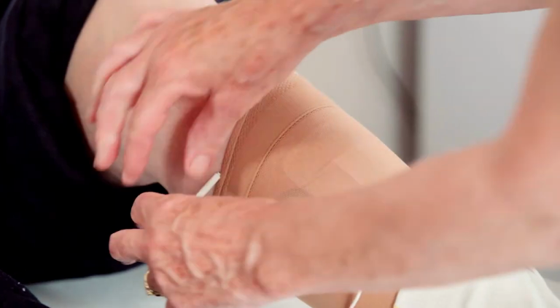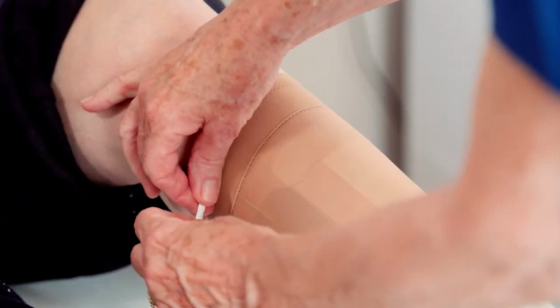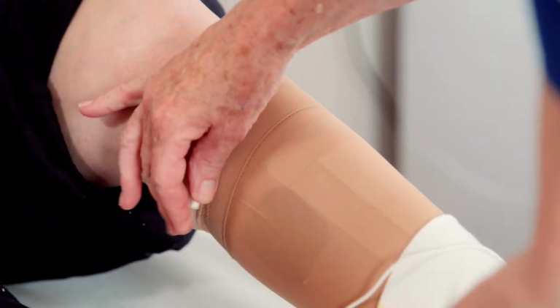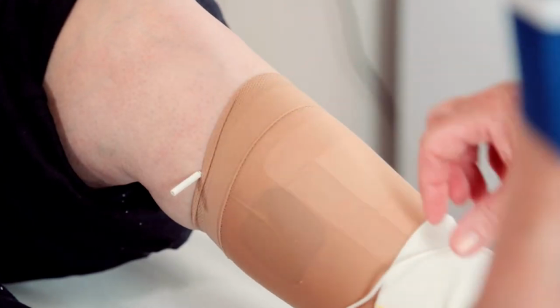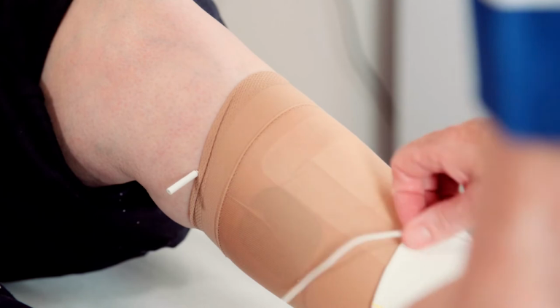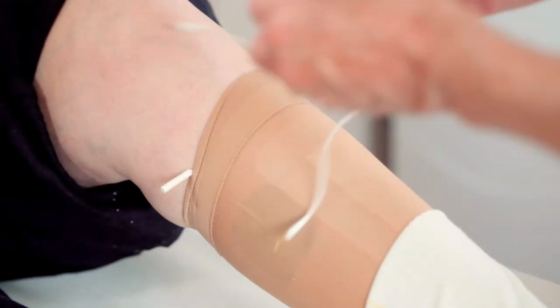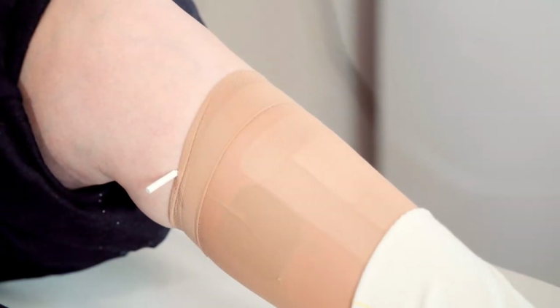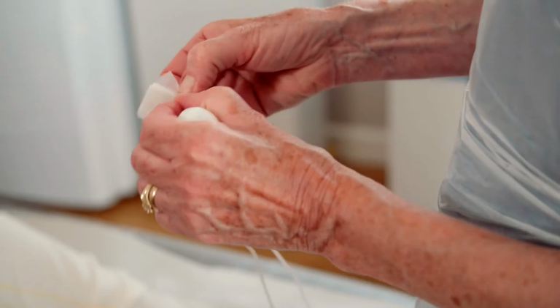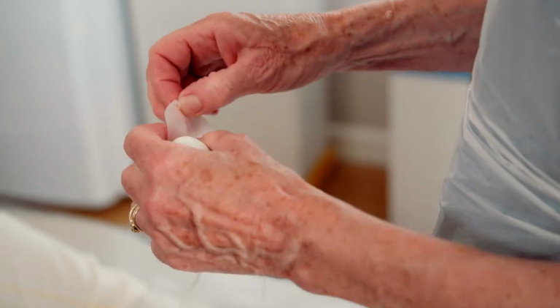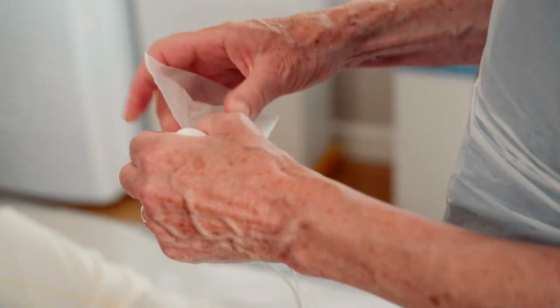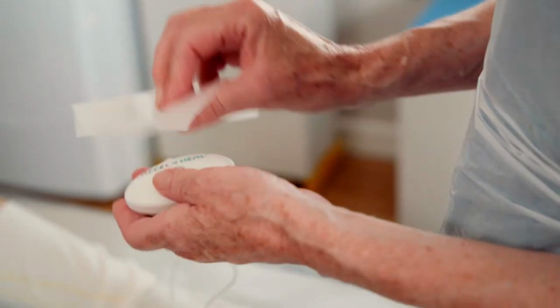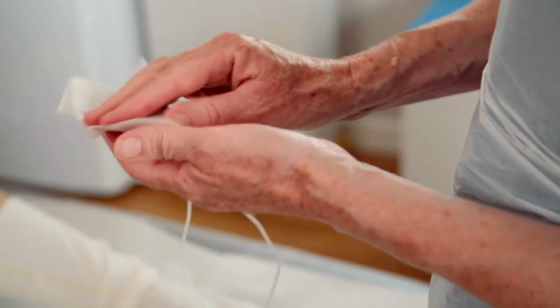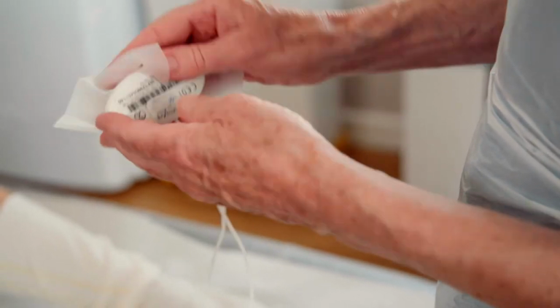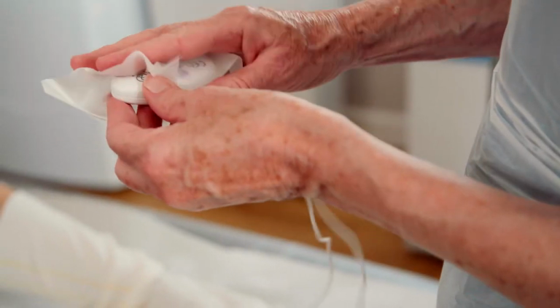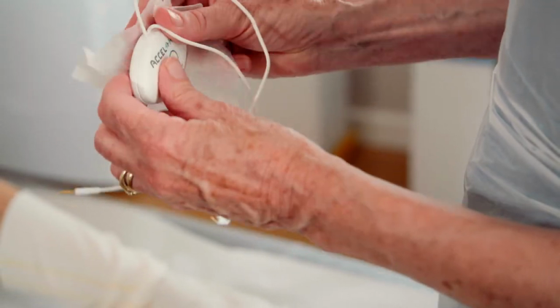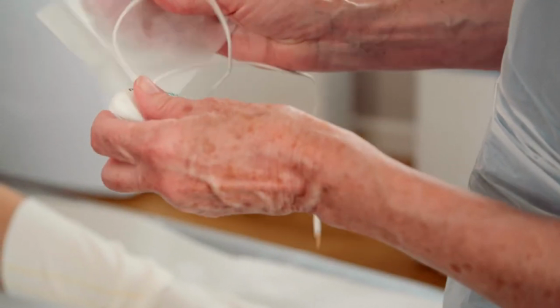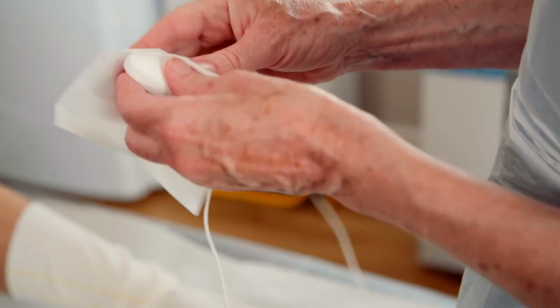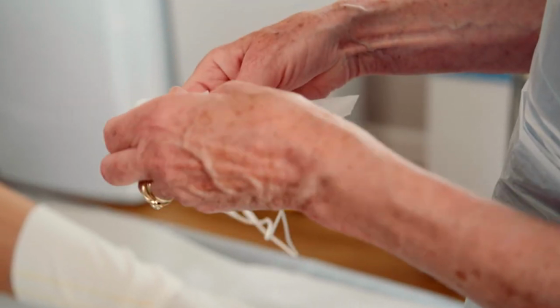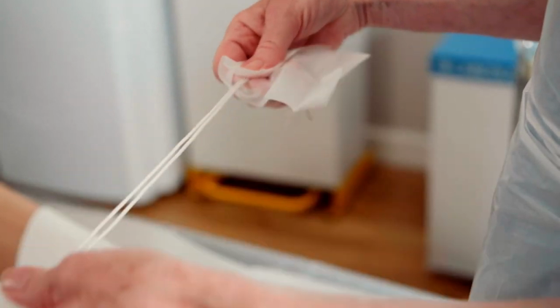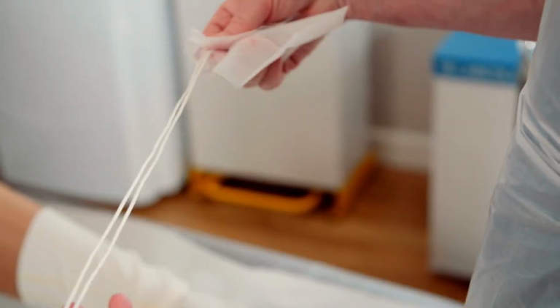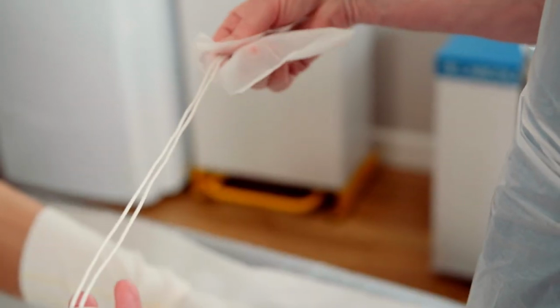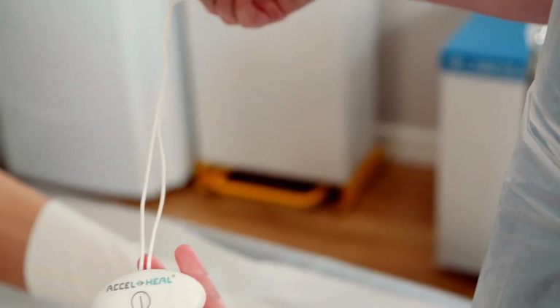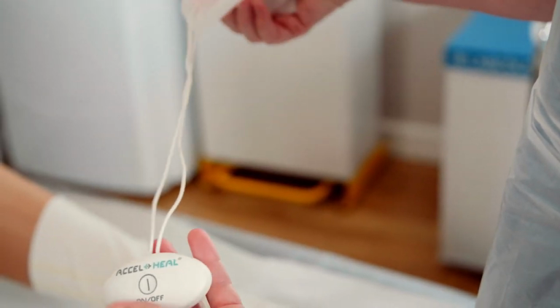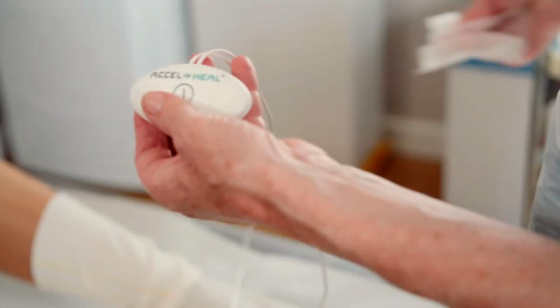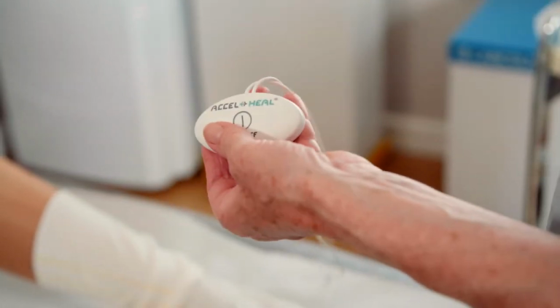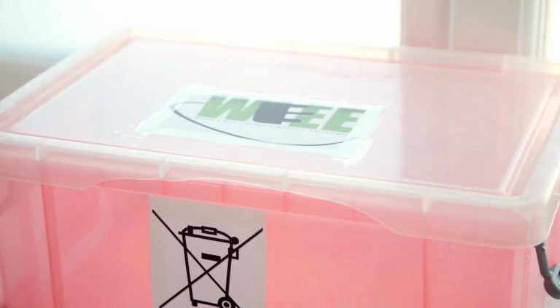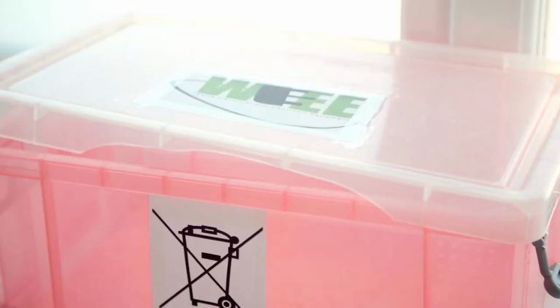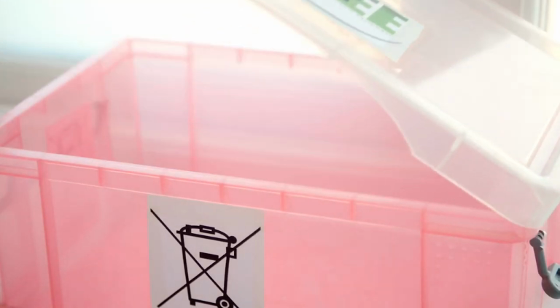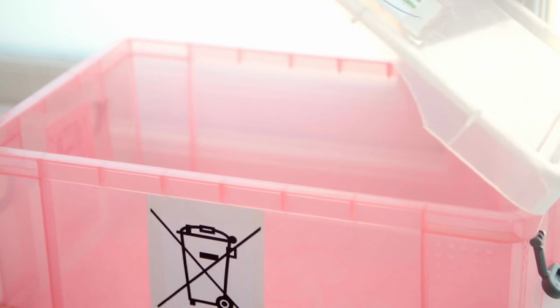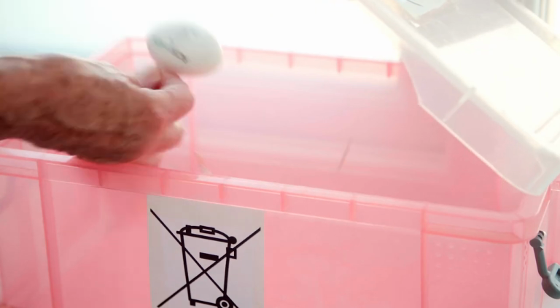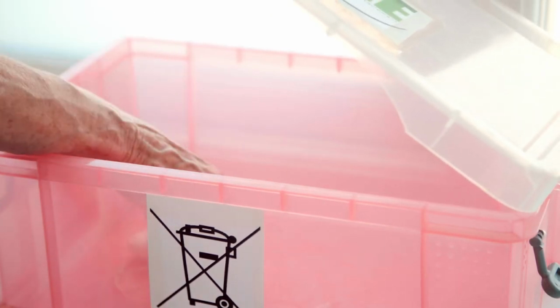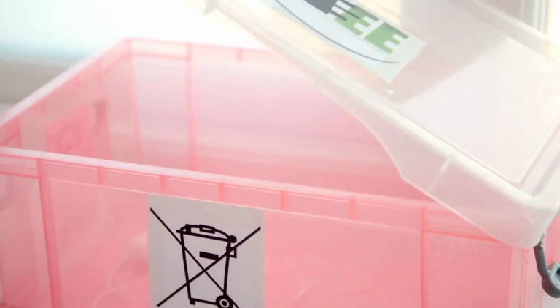The dressing and bandages can be changed according to clinical need and local policy. The electrode pads are disposed of in clinical waste alongside the dressings. The device needs to be disposed of in a WEEE recycling facility.